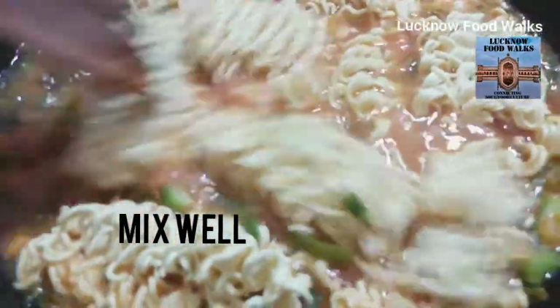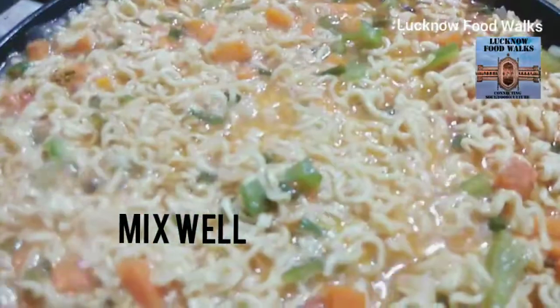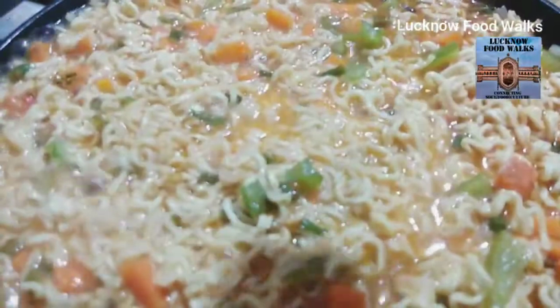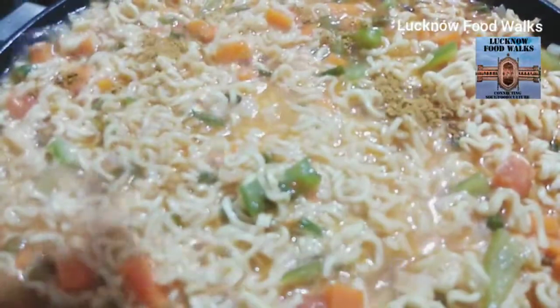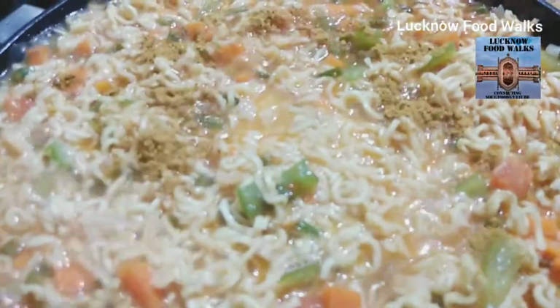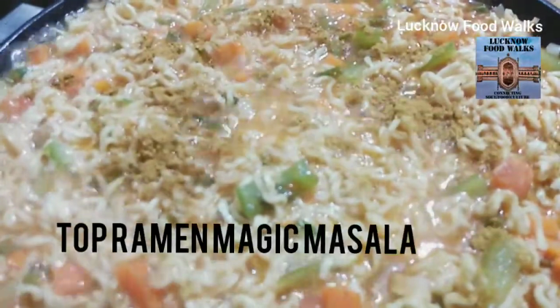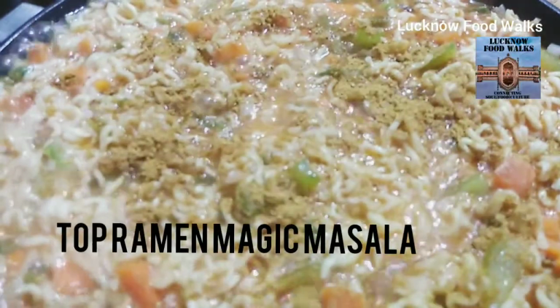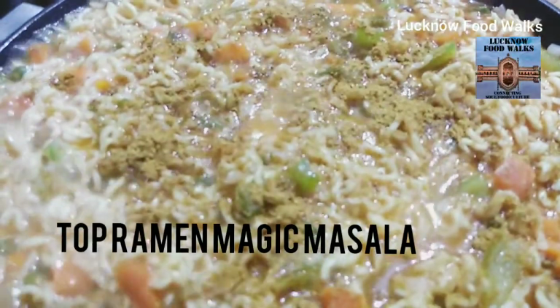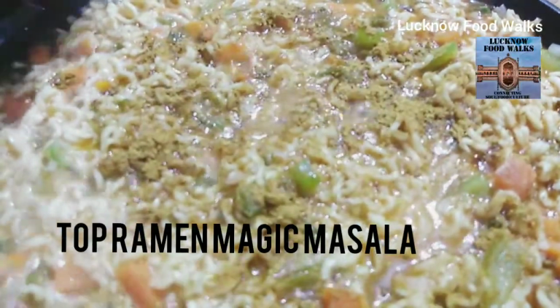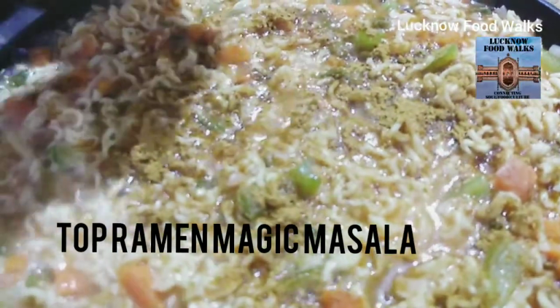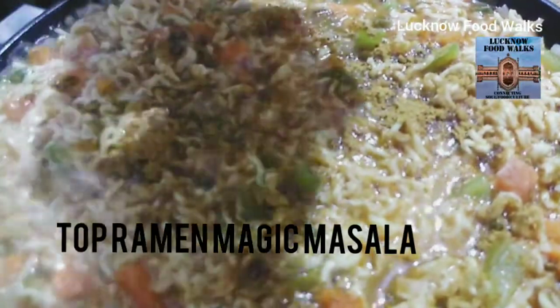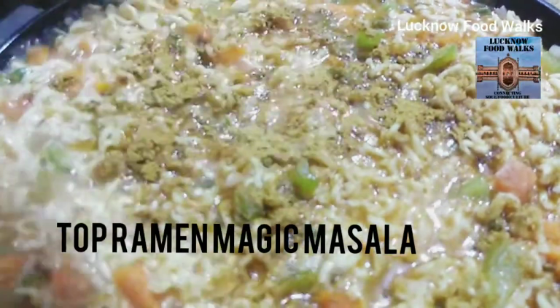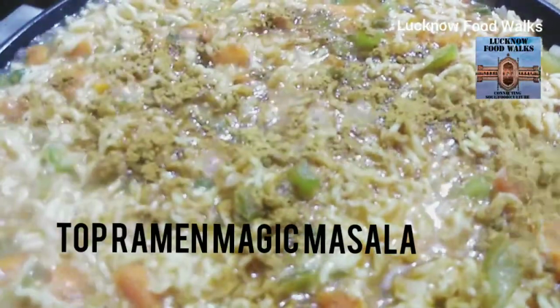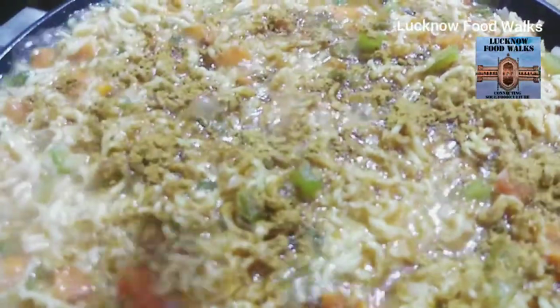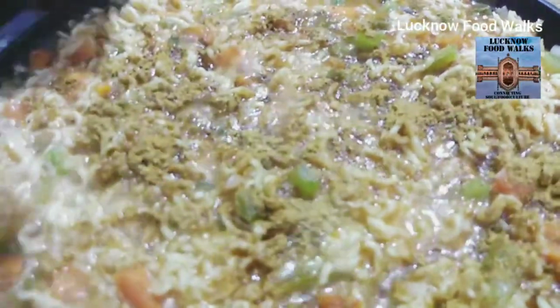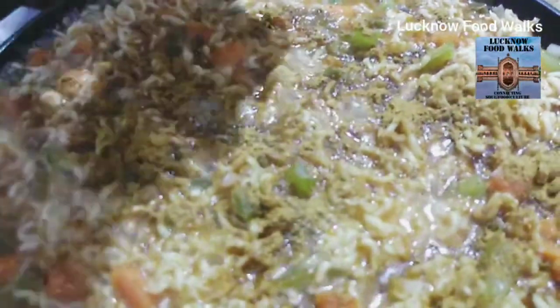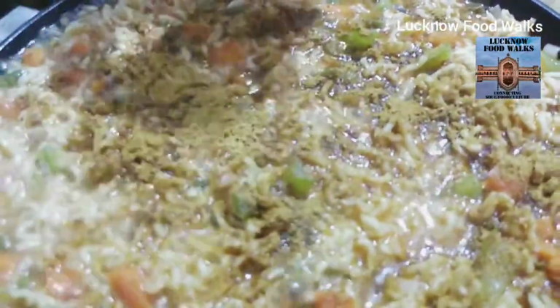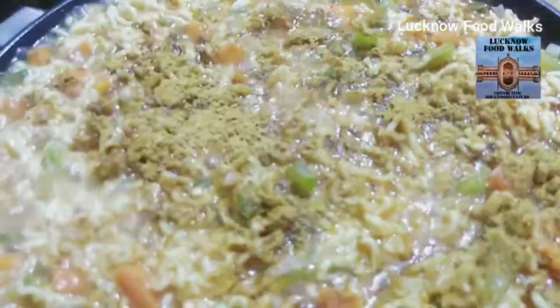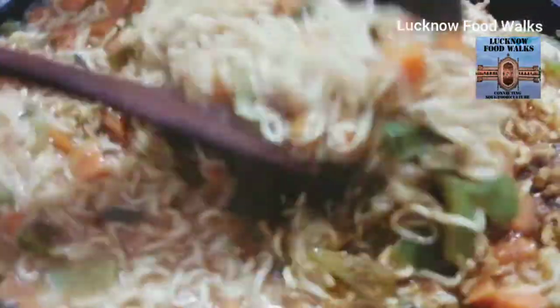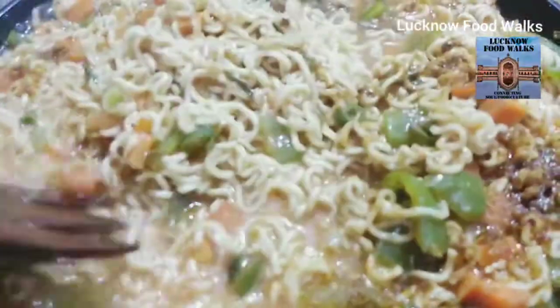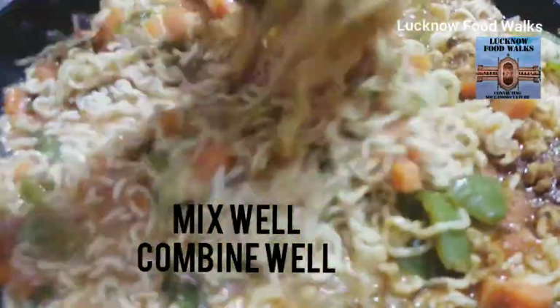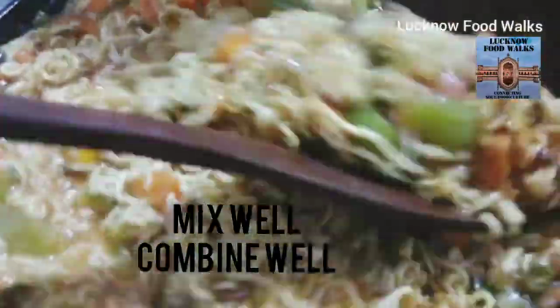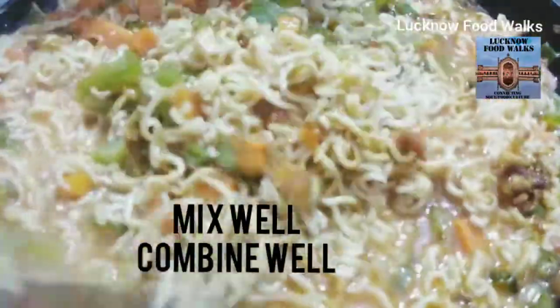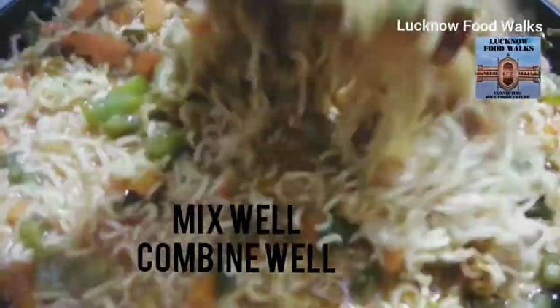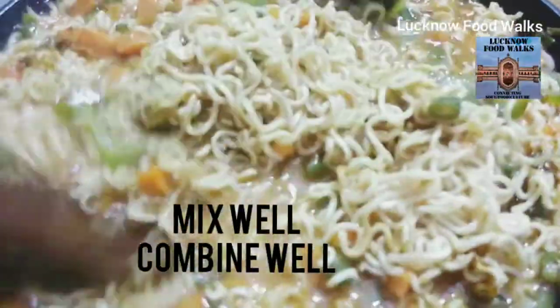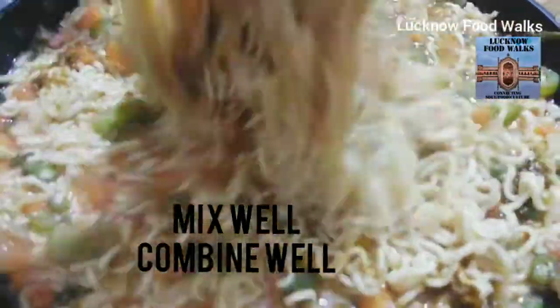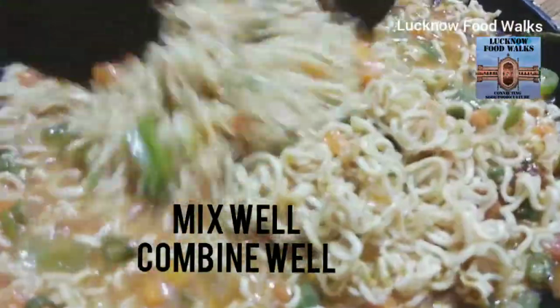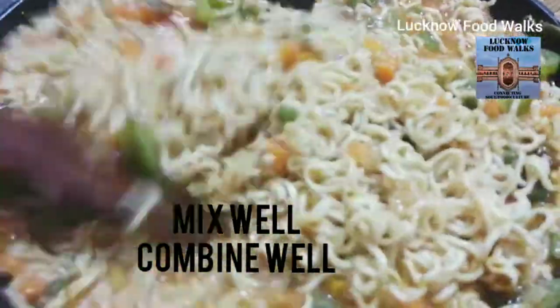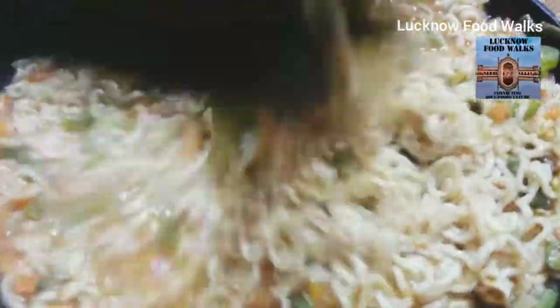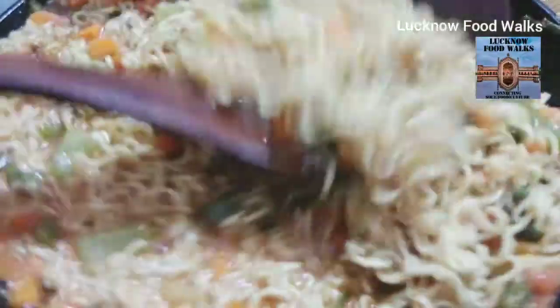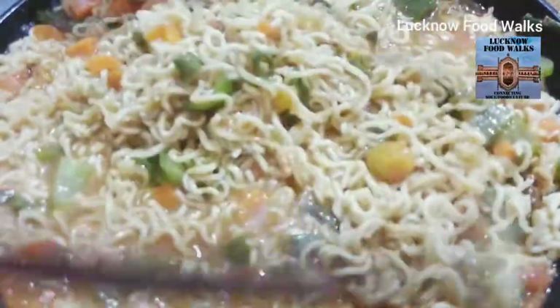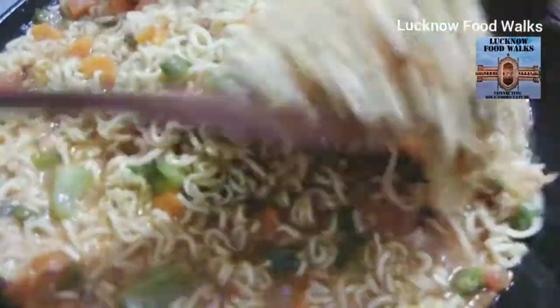We add Top Ramen Magic Masala. This is the Top Ramen masala. This is how we mix it properly.